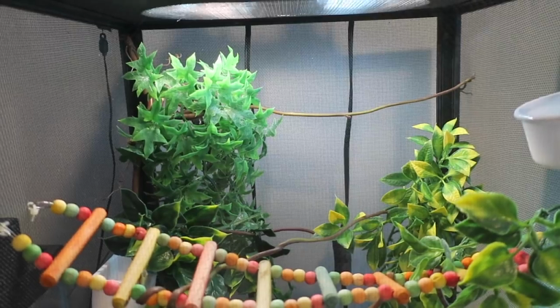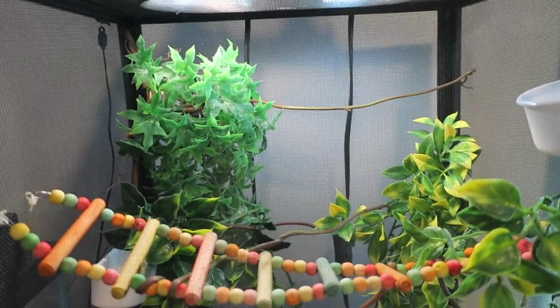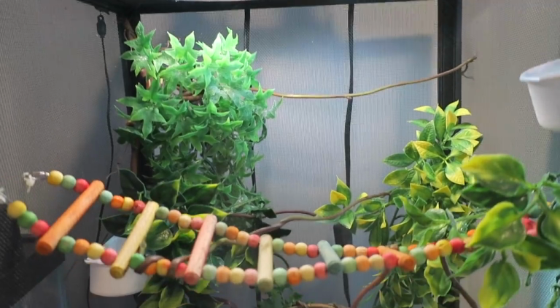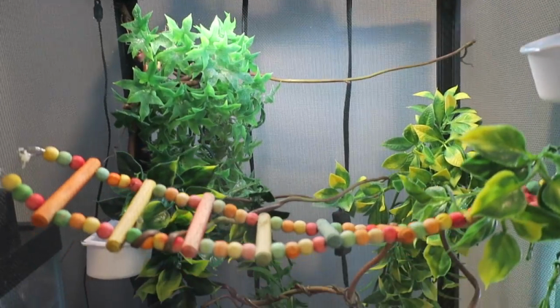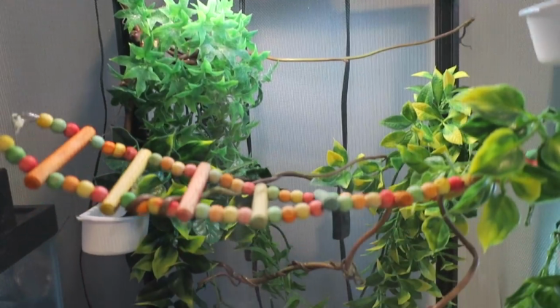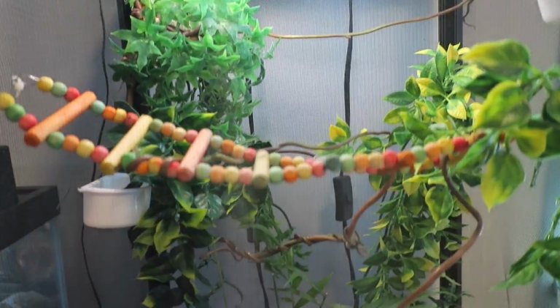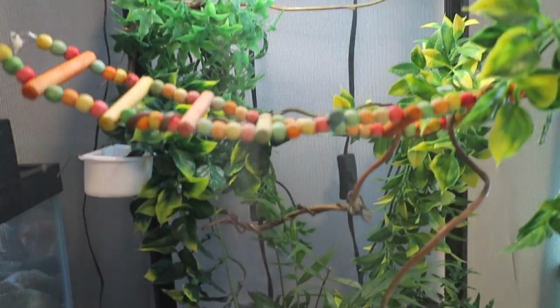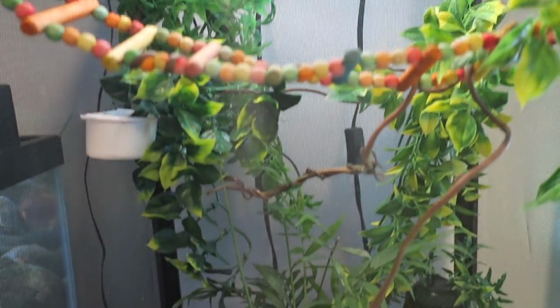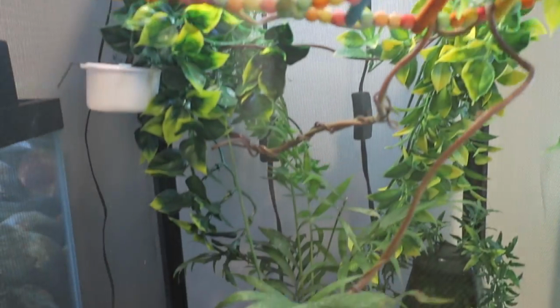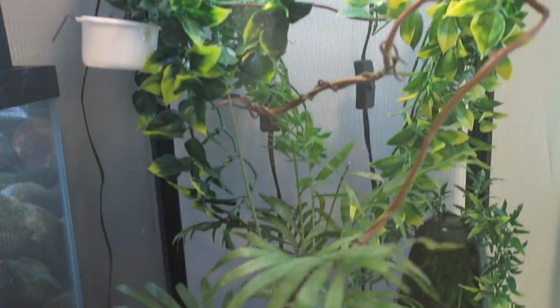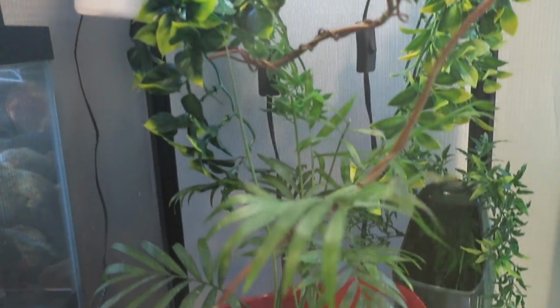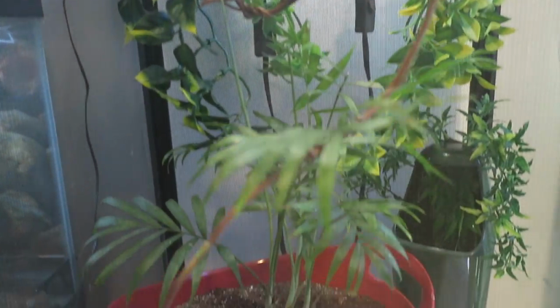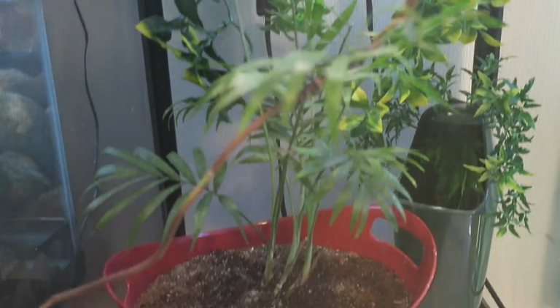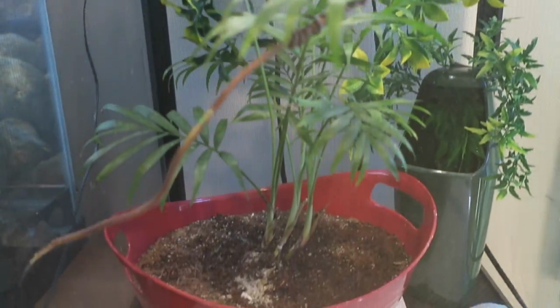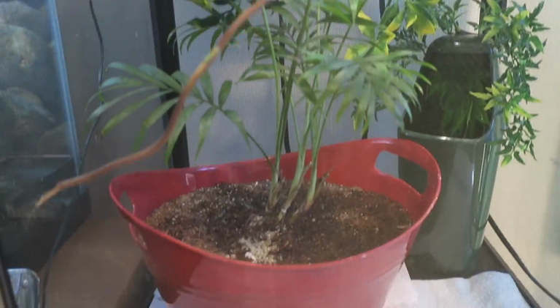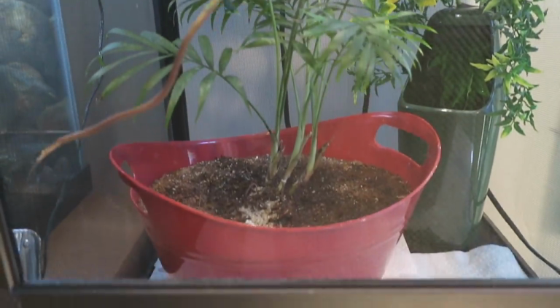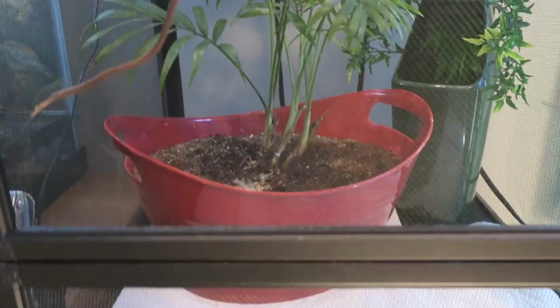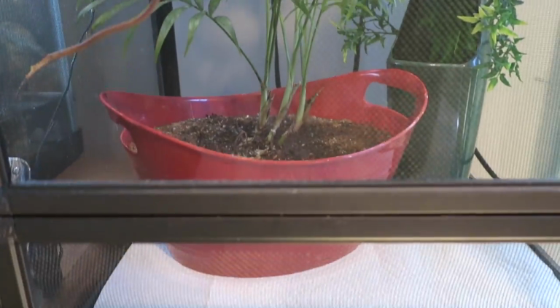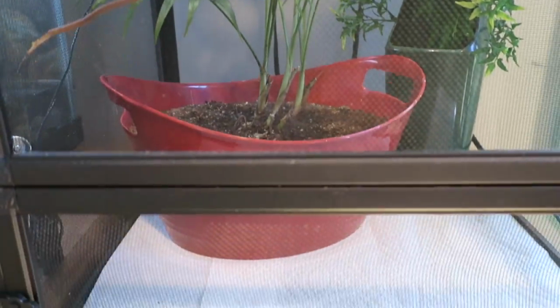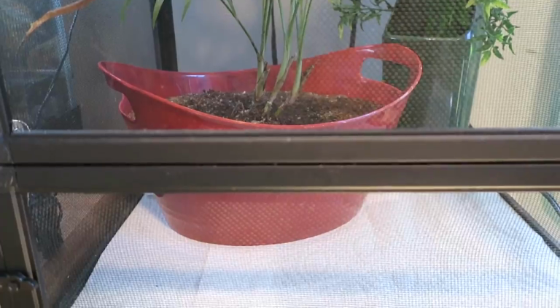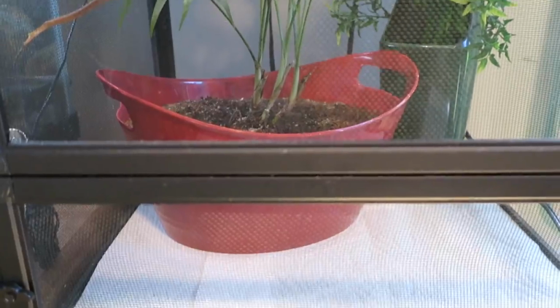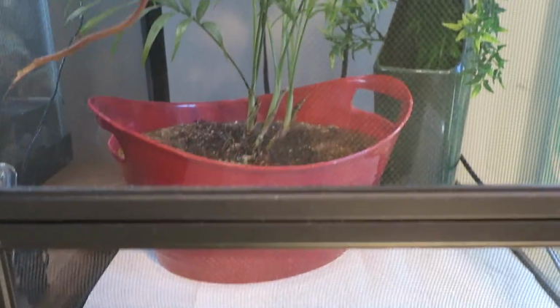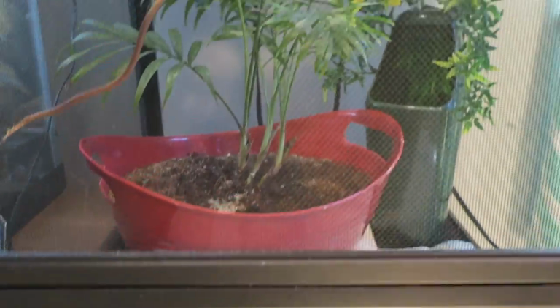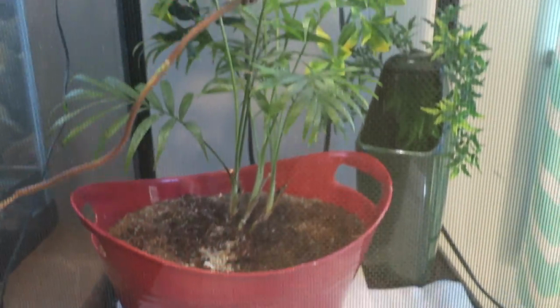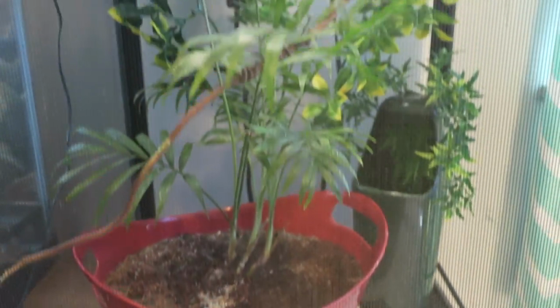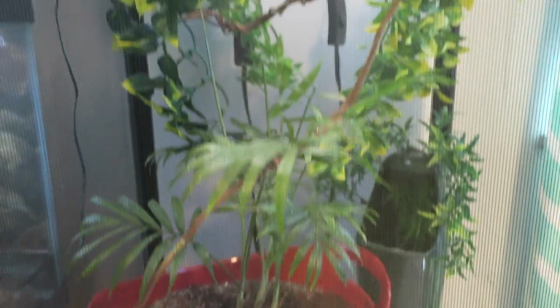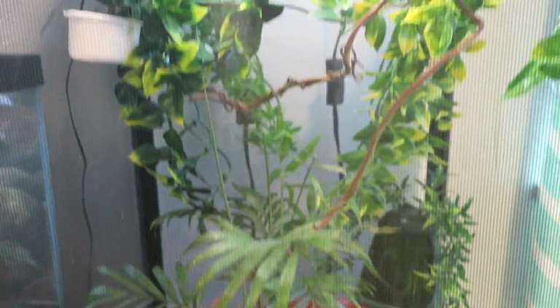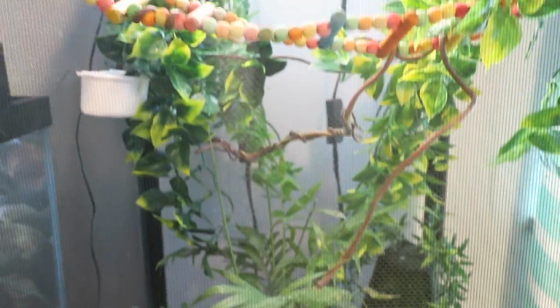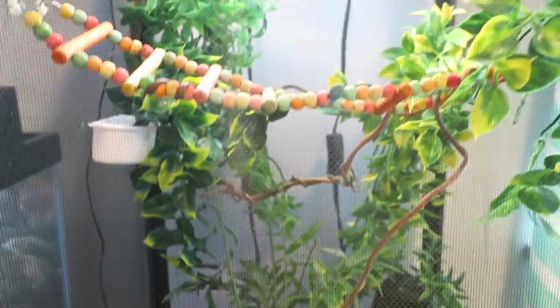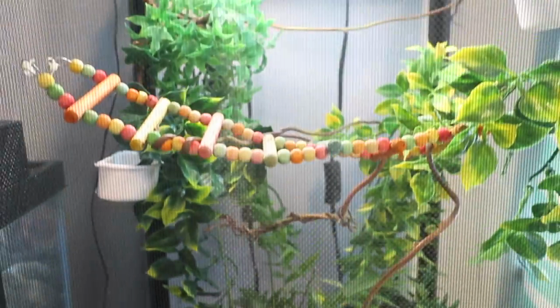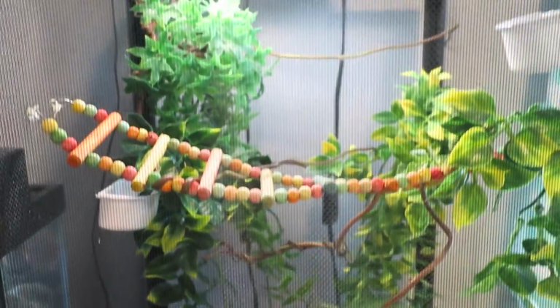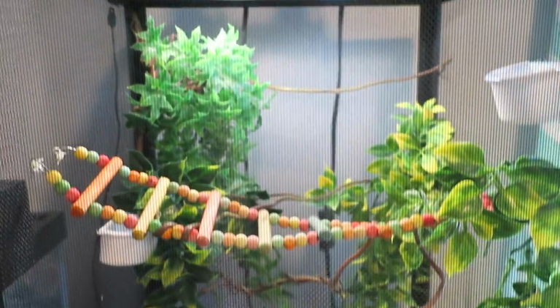Next is Pickles' cage. She is a female veiled chameleon and this is a Zoo Med Reptibreeze medium sized enclosure.